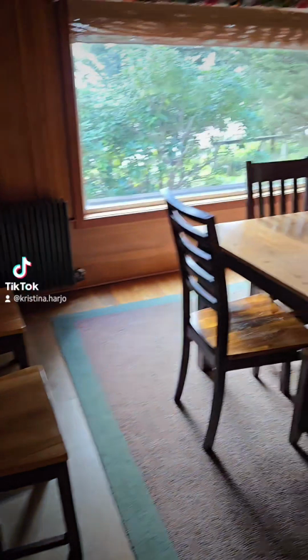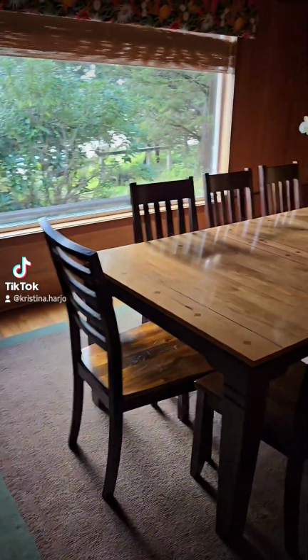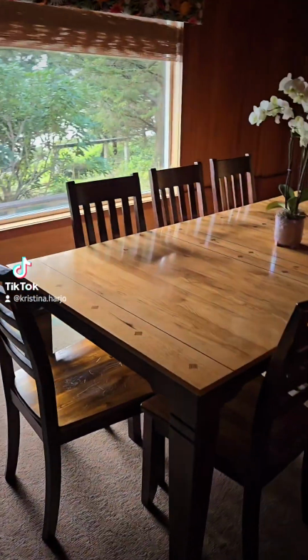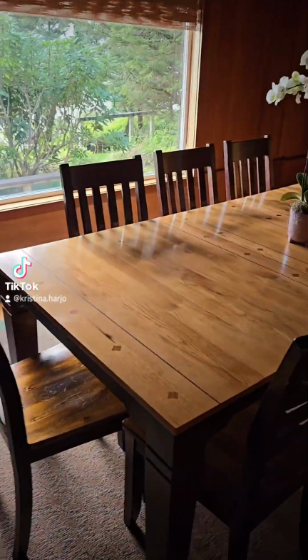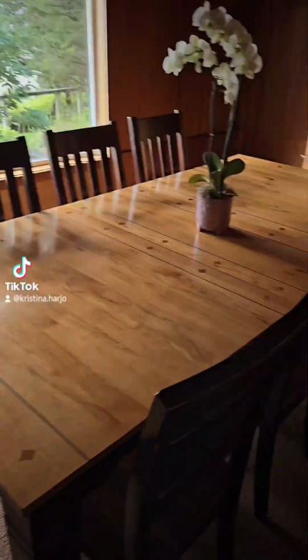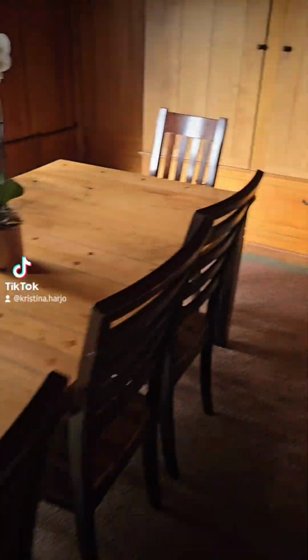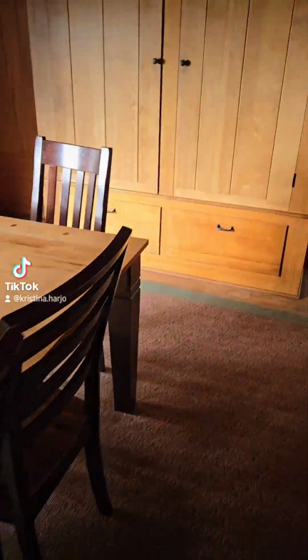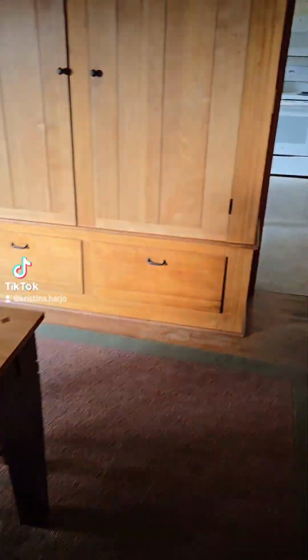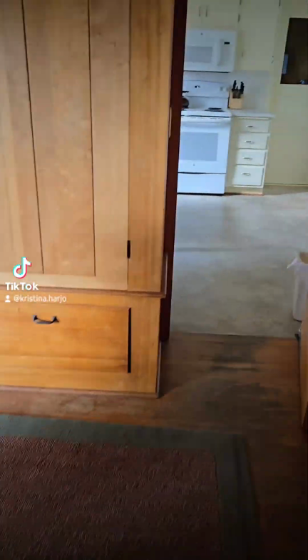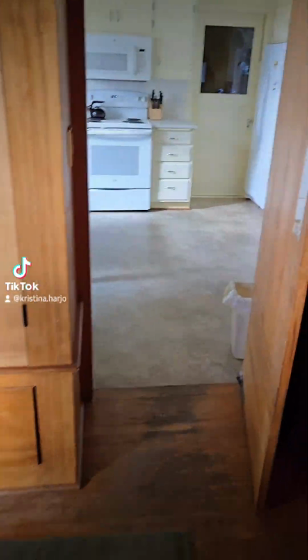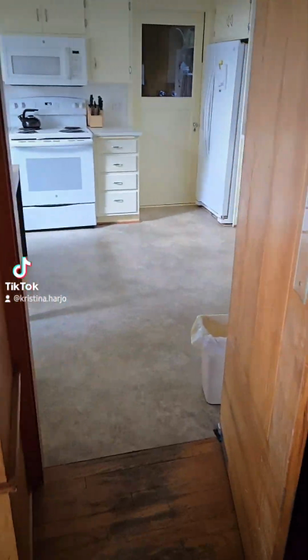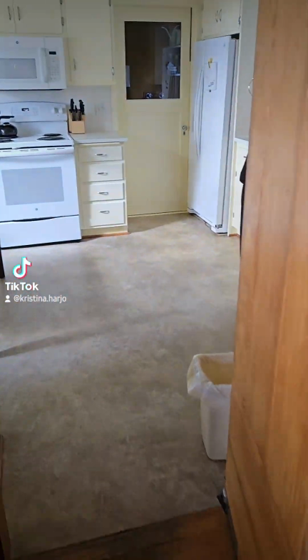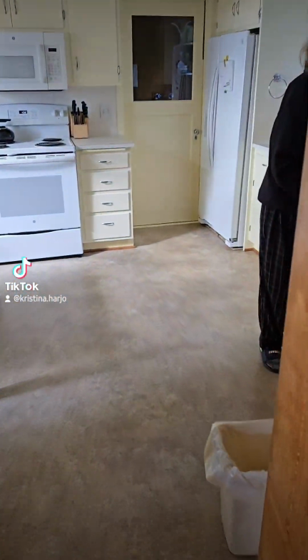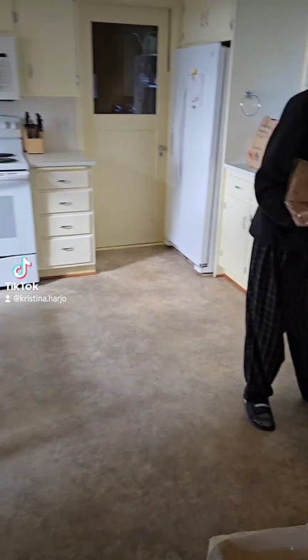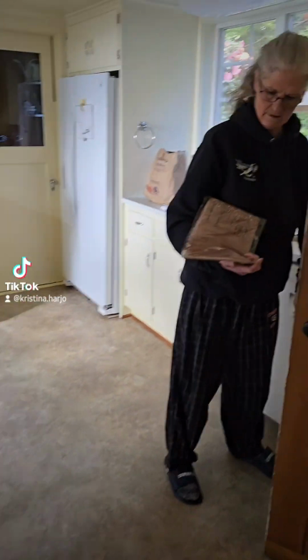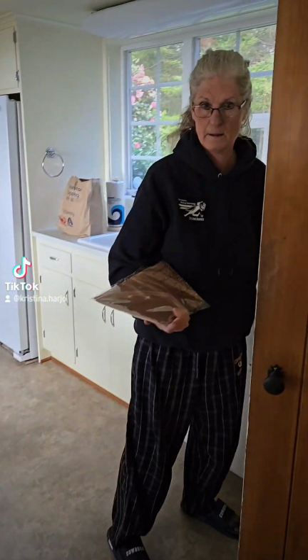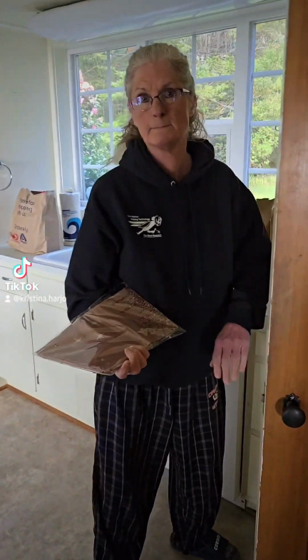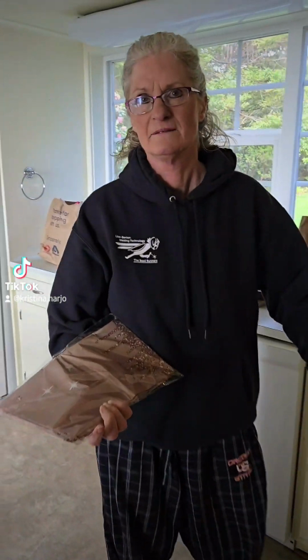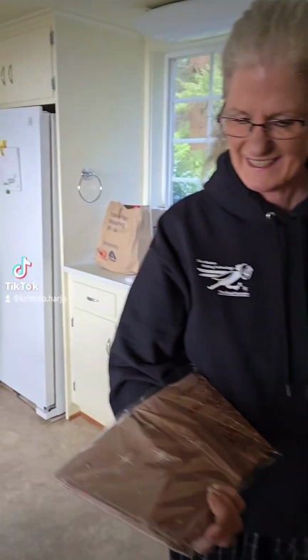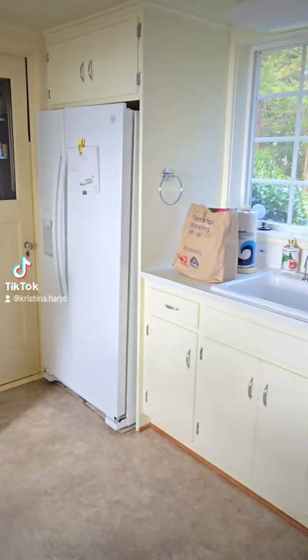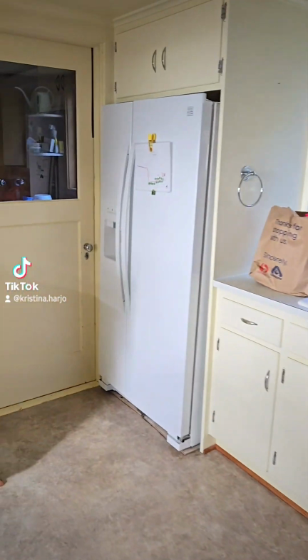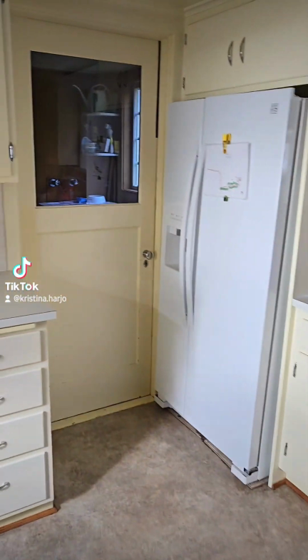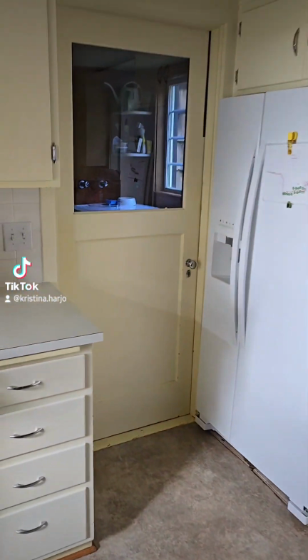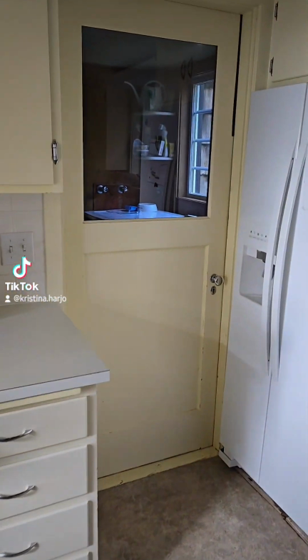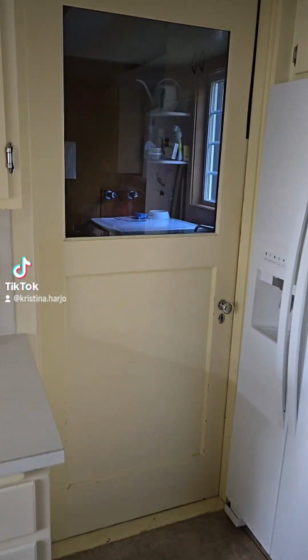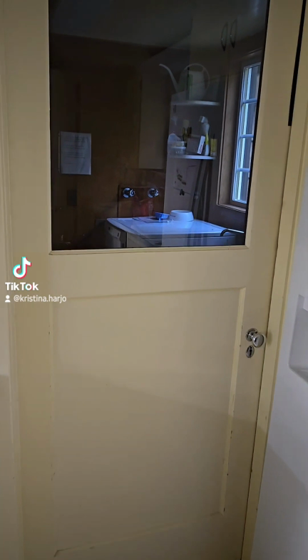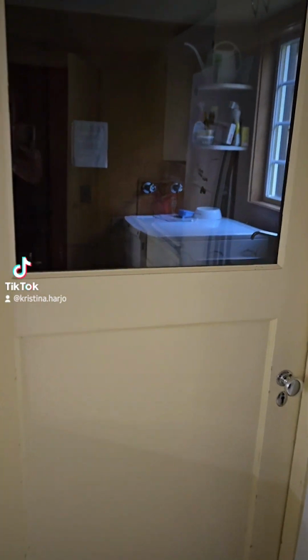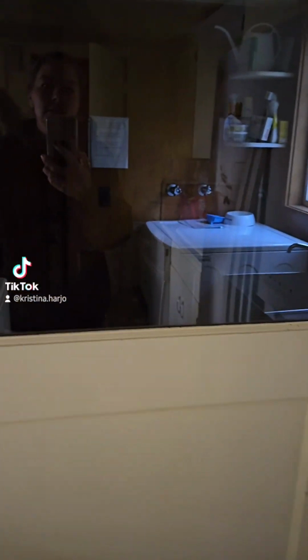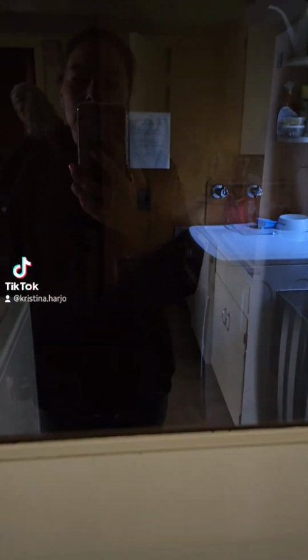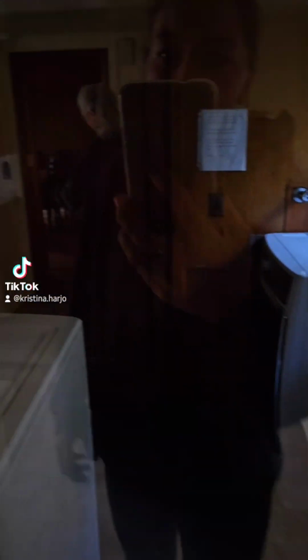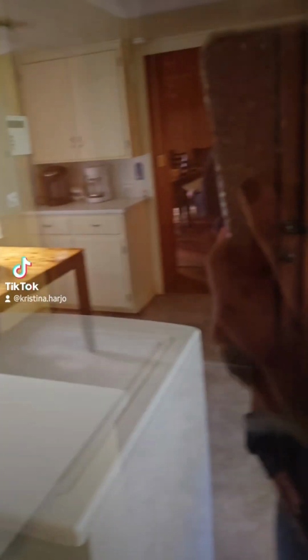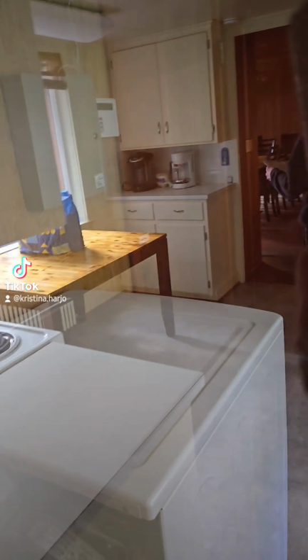We've got a dining room. This is that door I opened. This is the other one. They've got another laundry room.